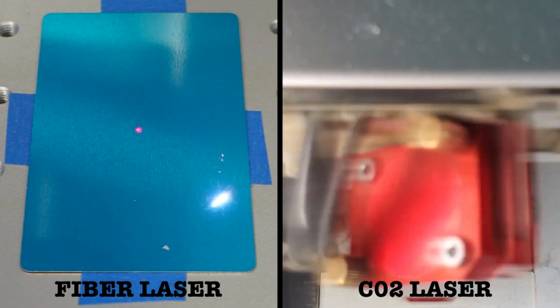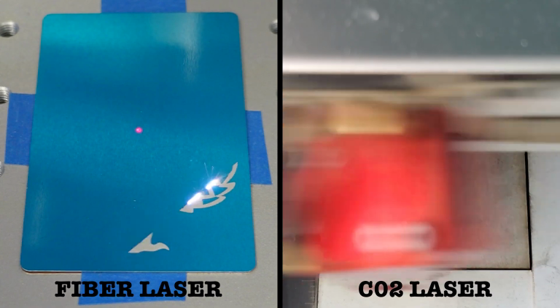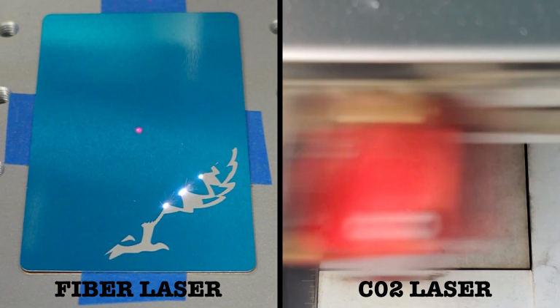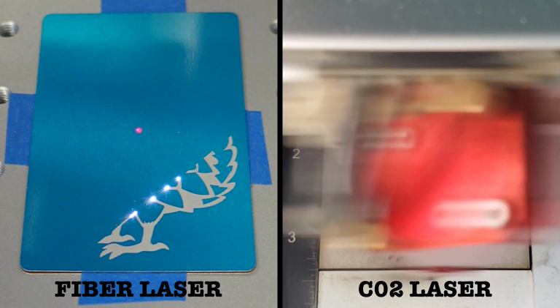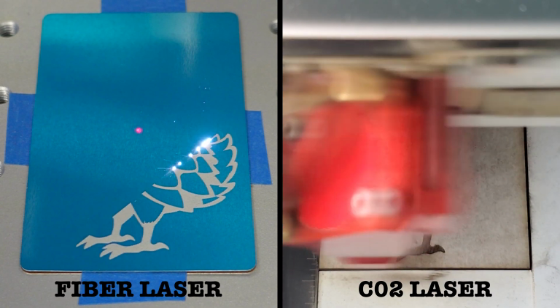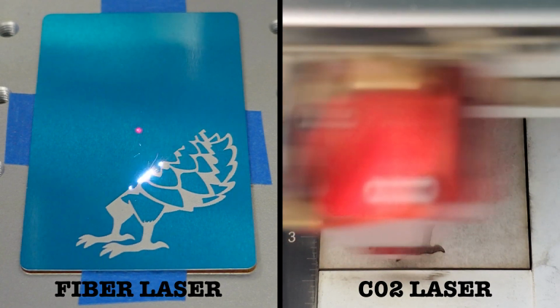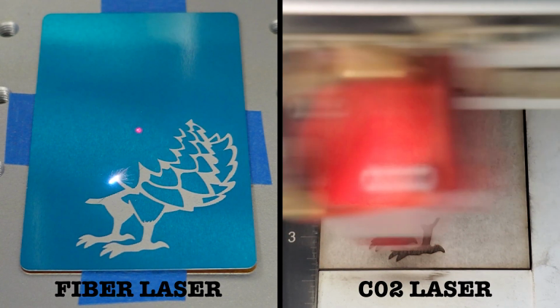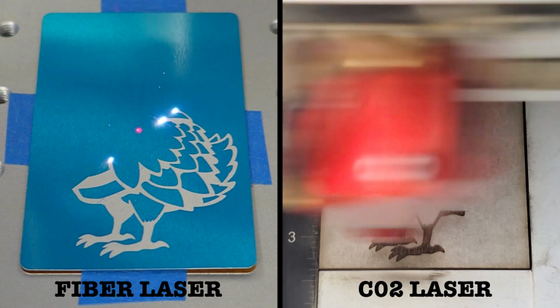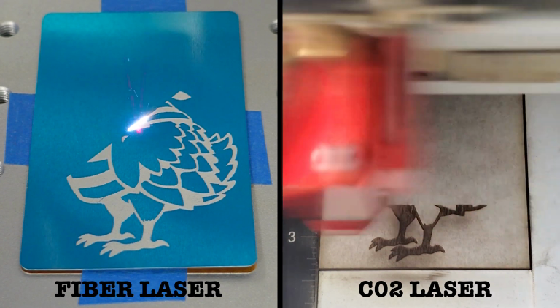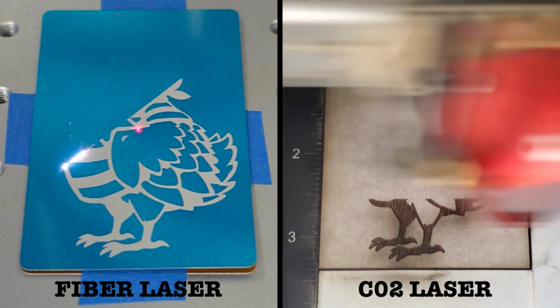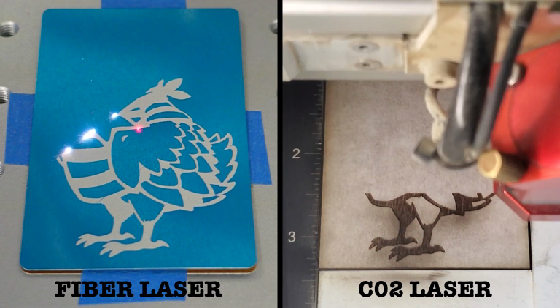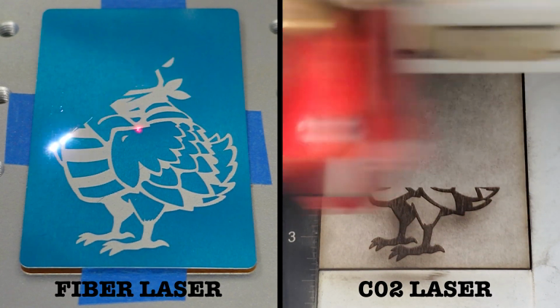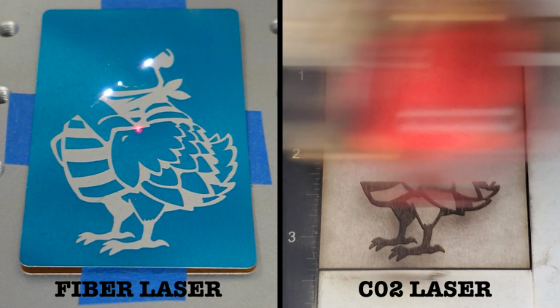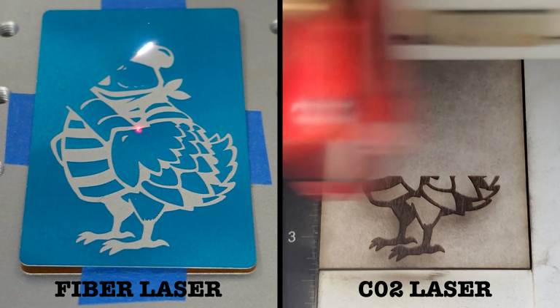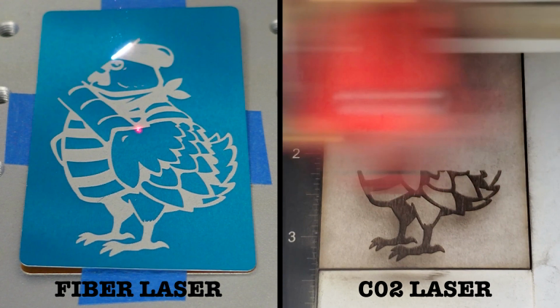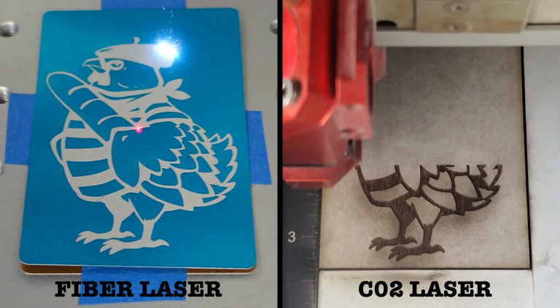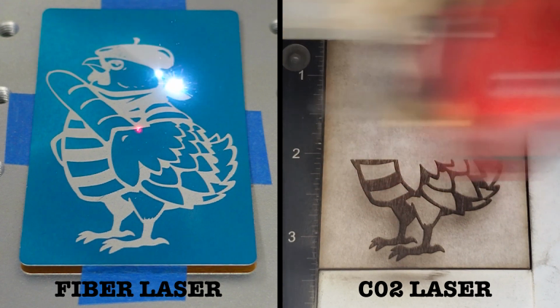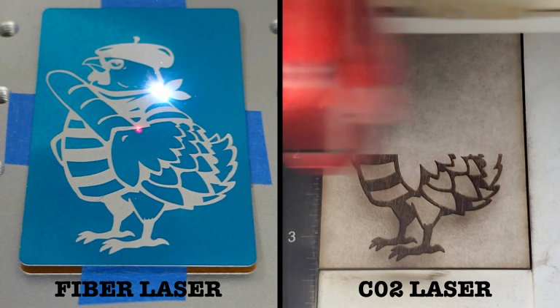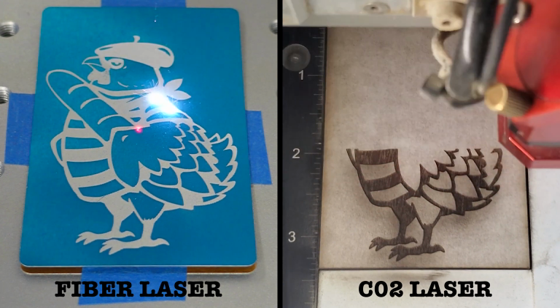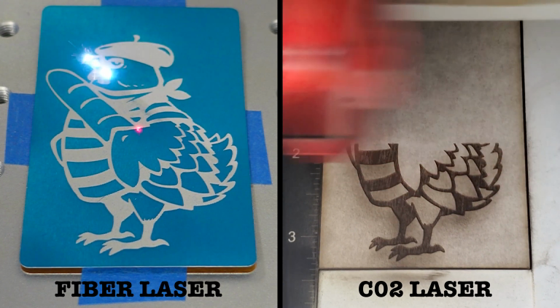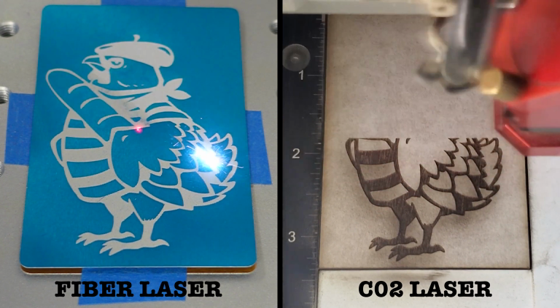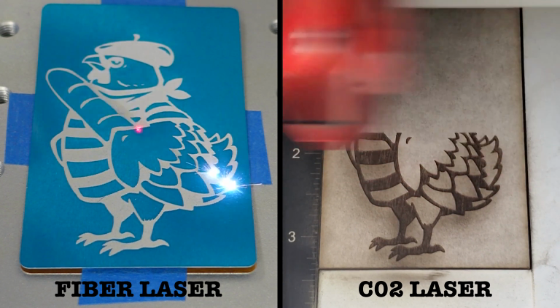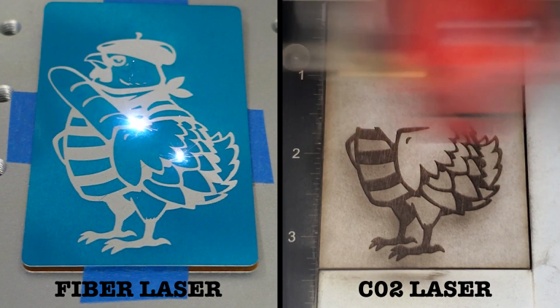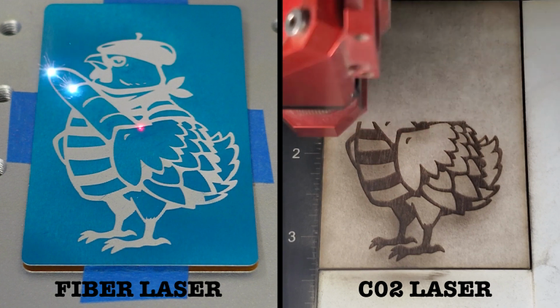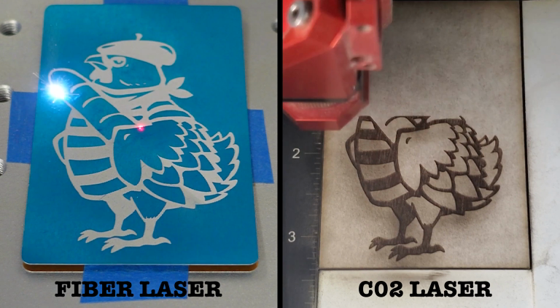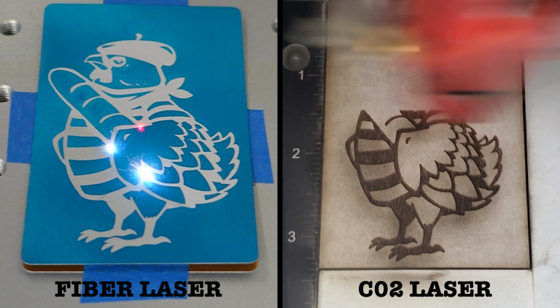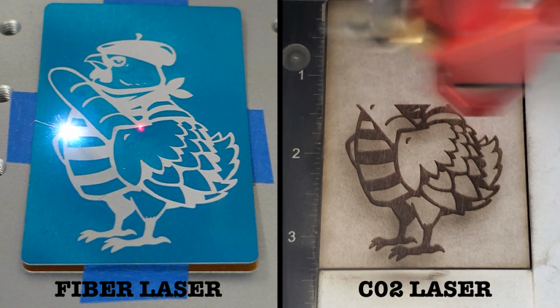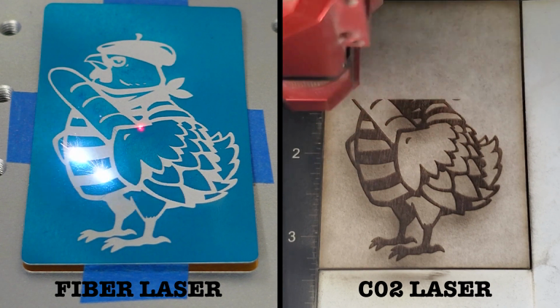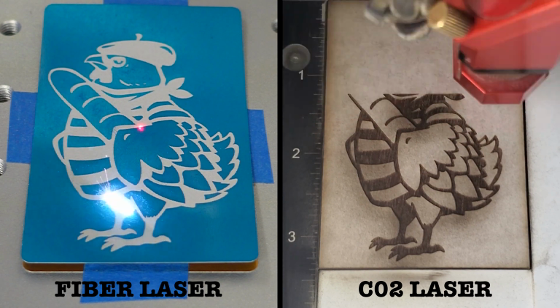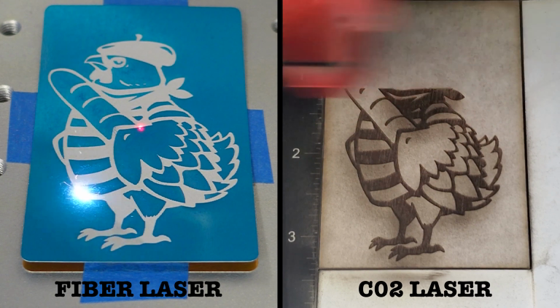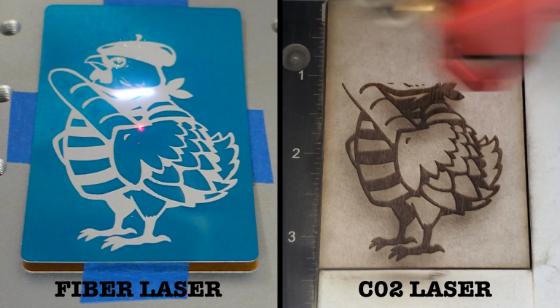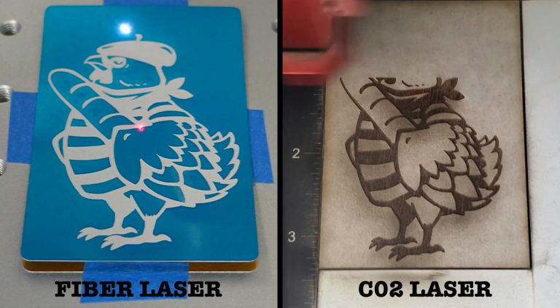Since I did separate out the jobs I added some color to a few of the ornaments' engravings for variety. For the ornaments that I added paint to, I only engraved the design and didn't cut out the shape until after the paint was applied. This kept me from having to mask off the edges.